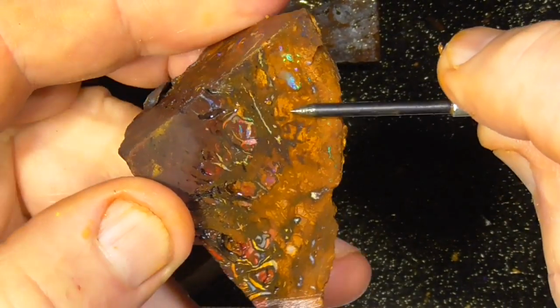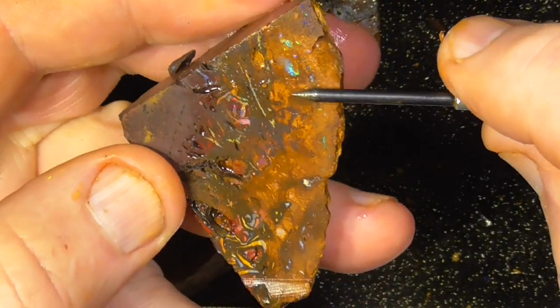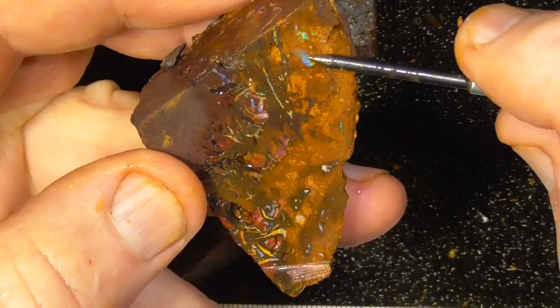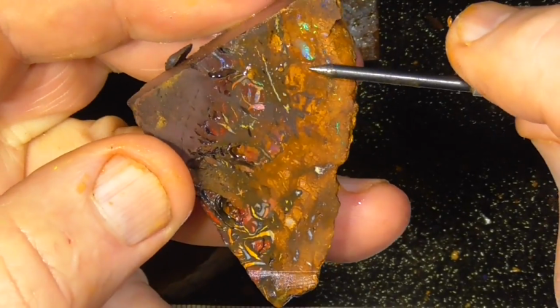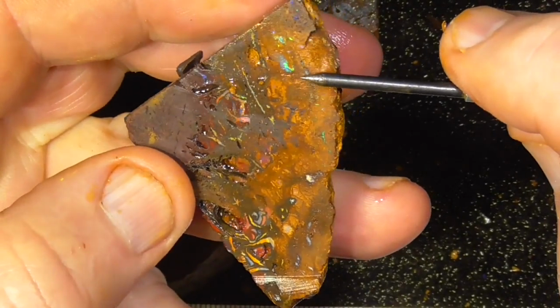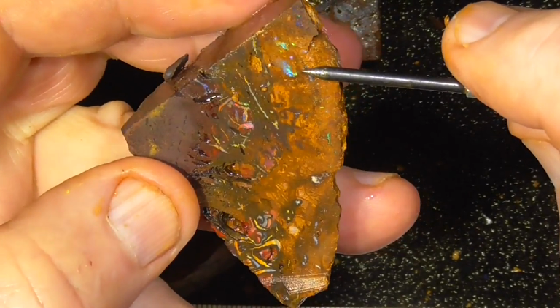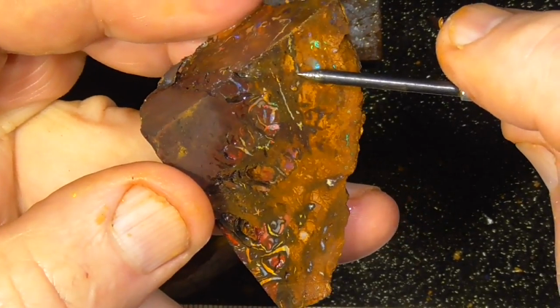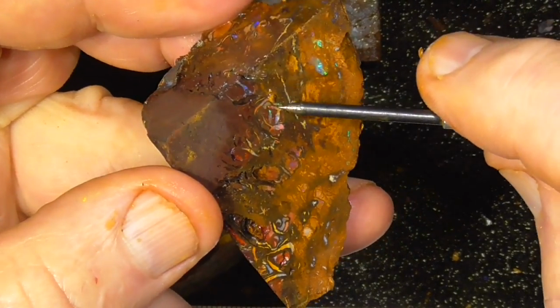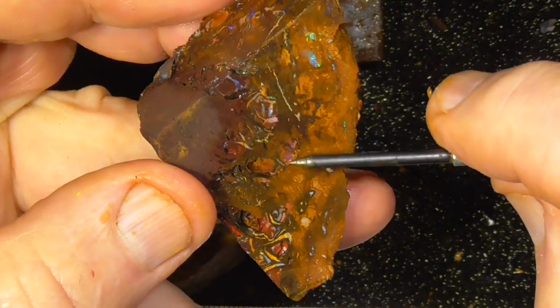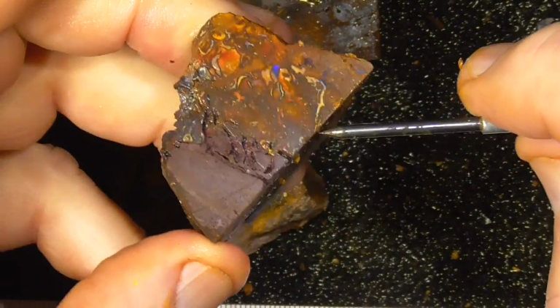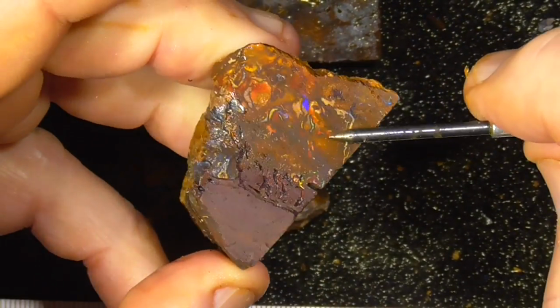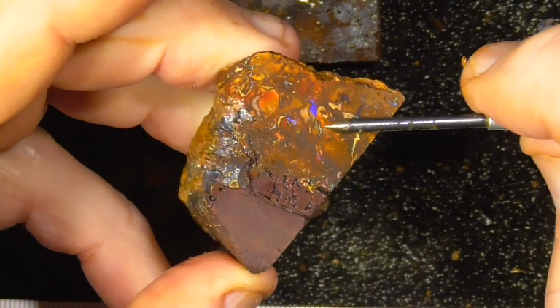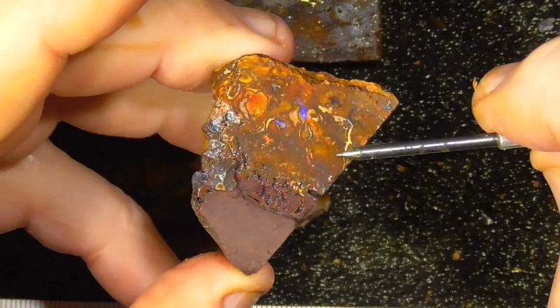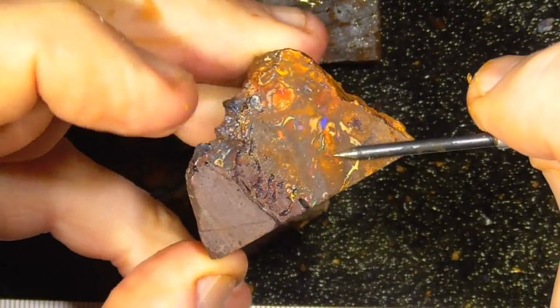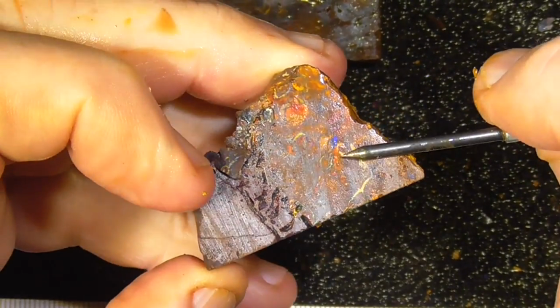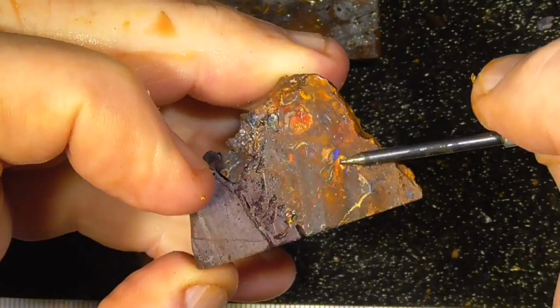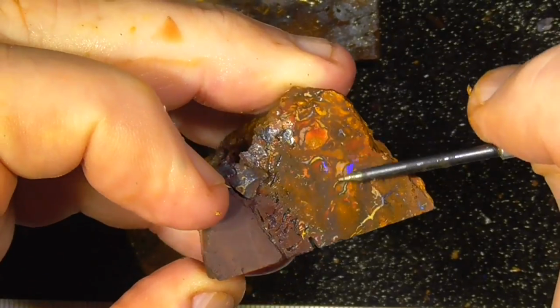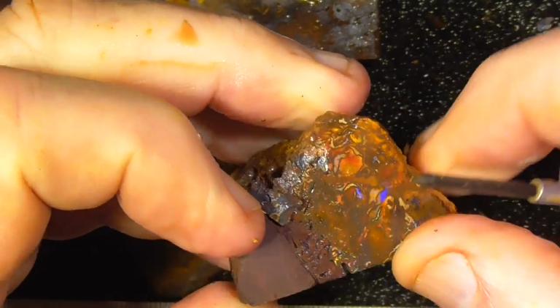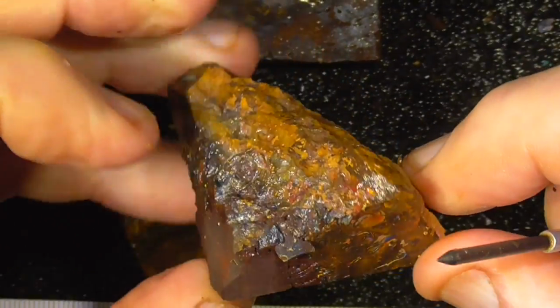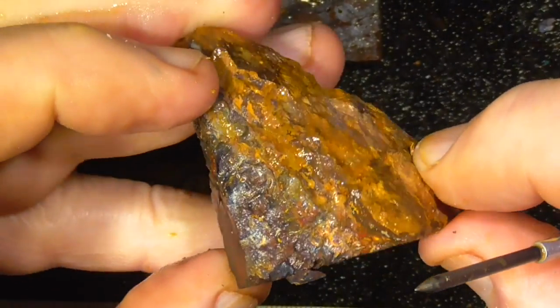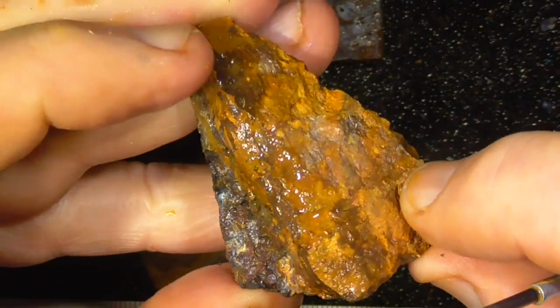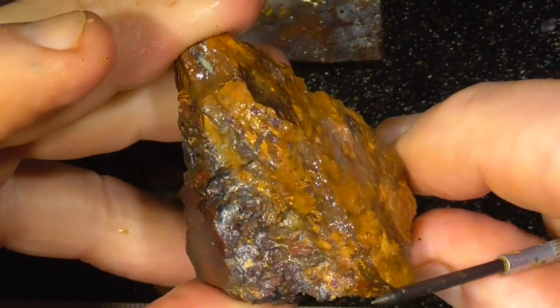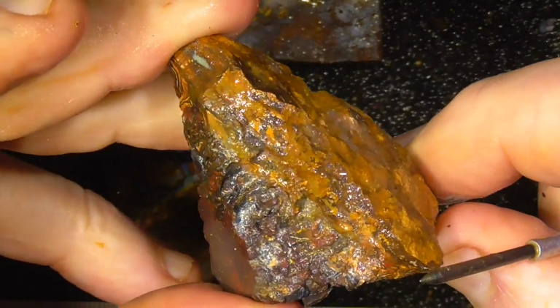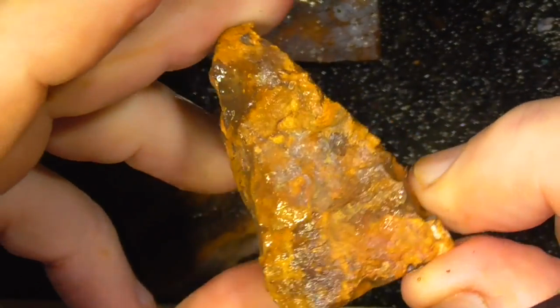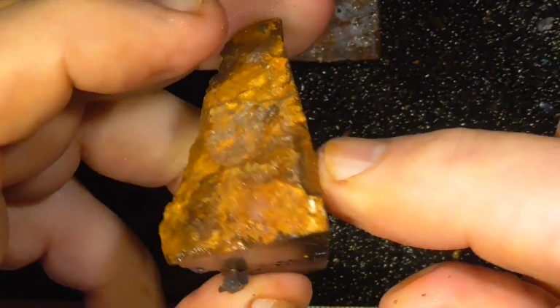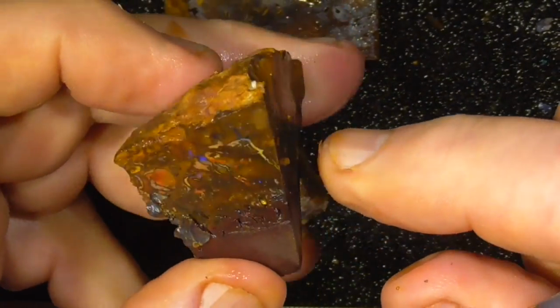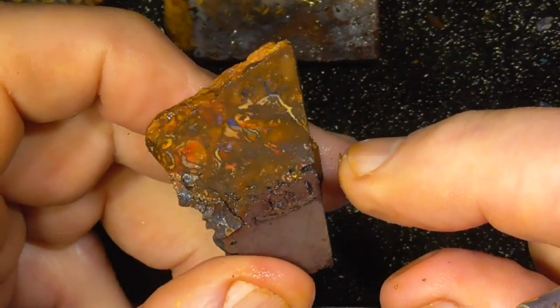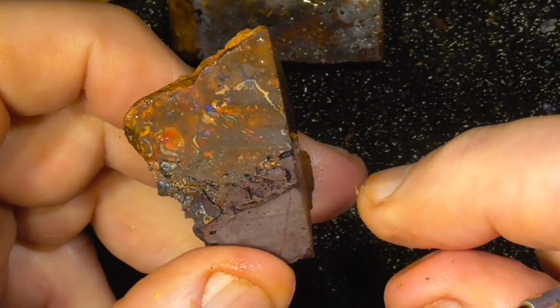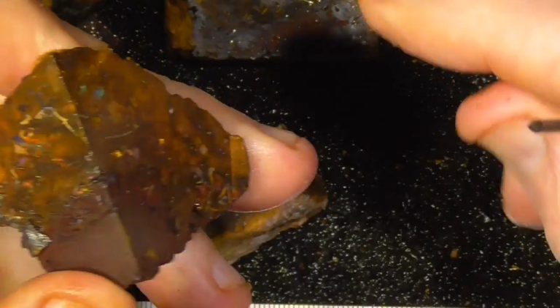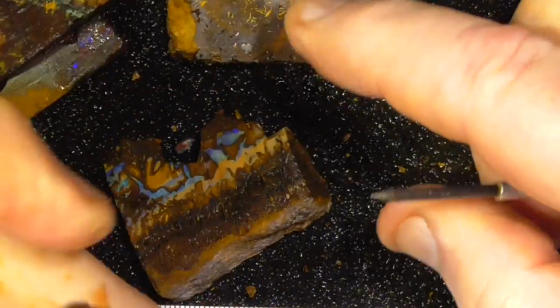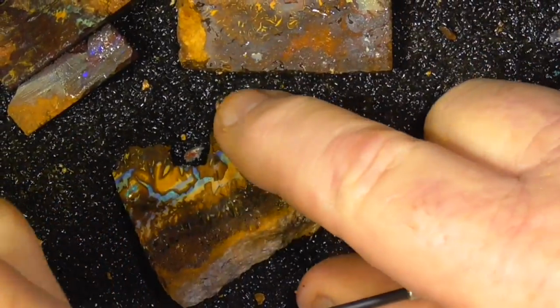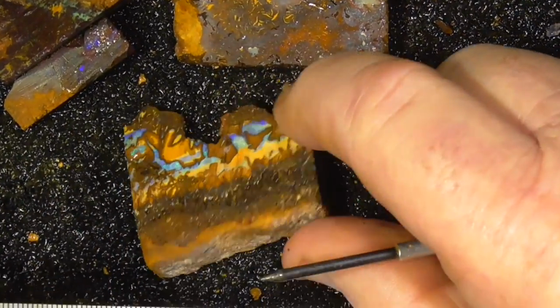Quite an interesting pattern. Some little balls of colour — purple, blues. That's the back of it. Get a couple of stones out of that maybe.